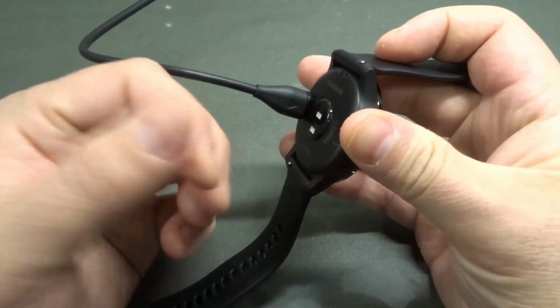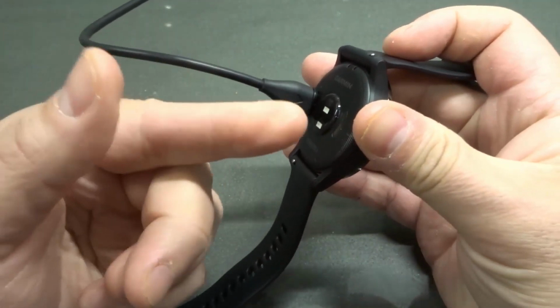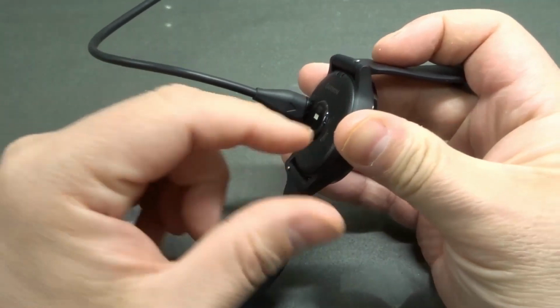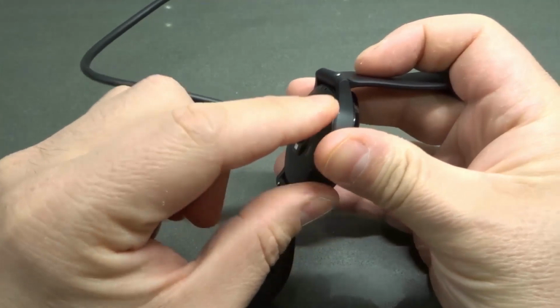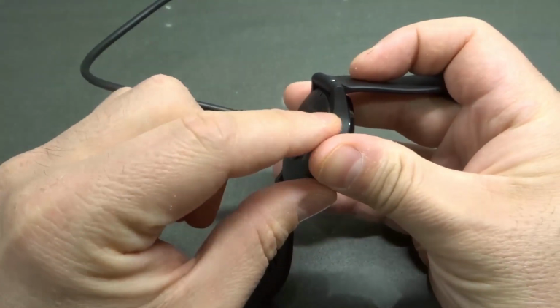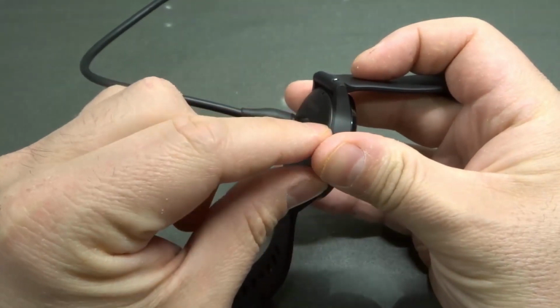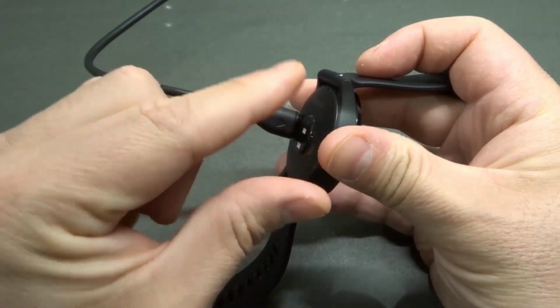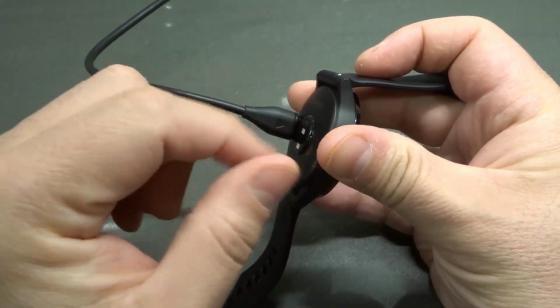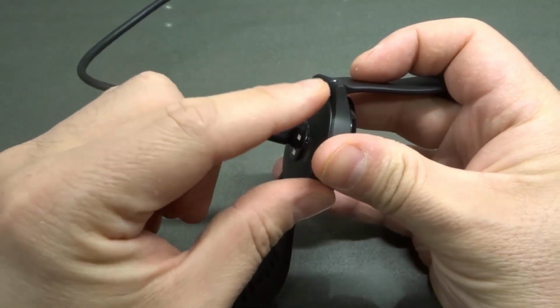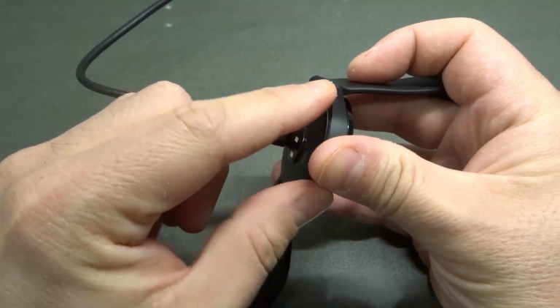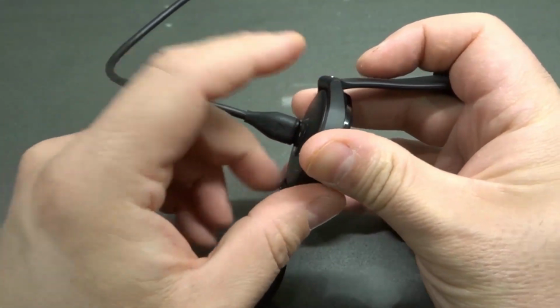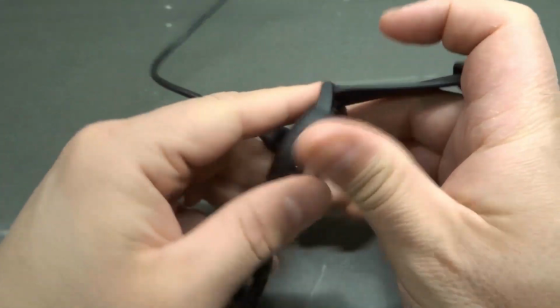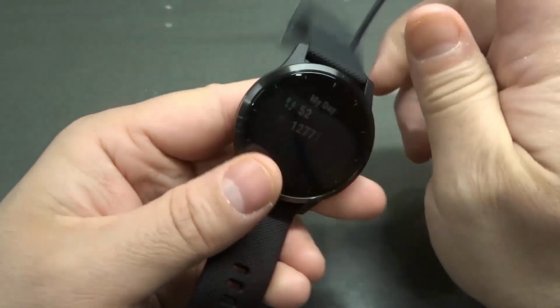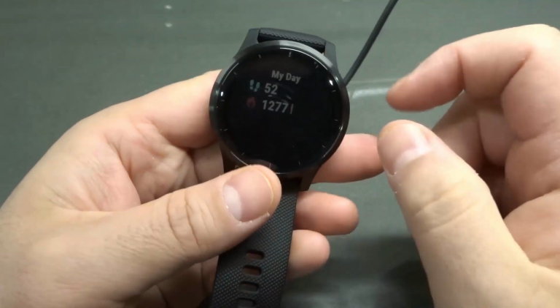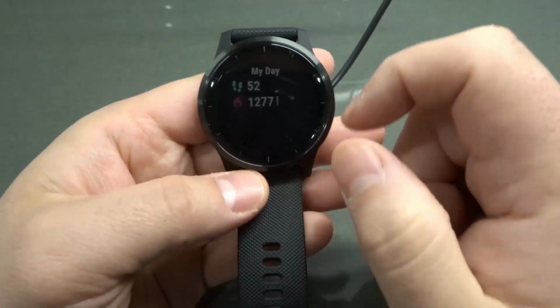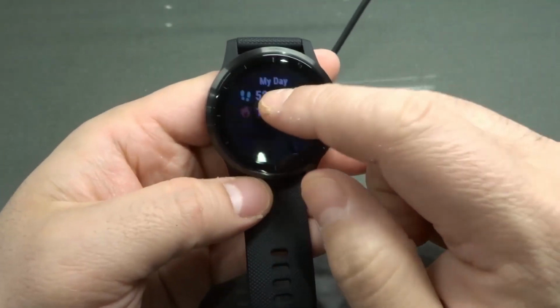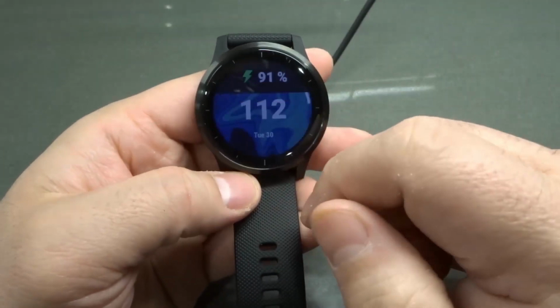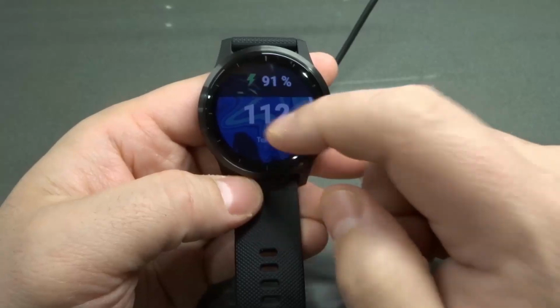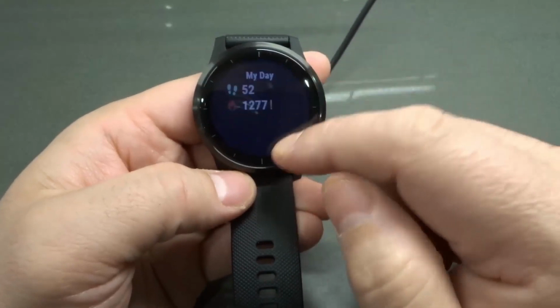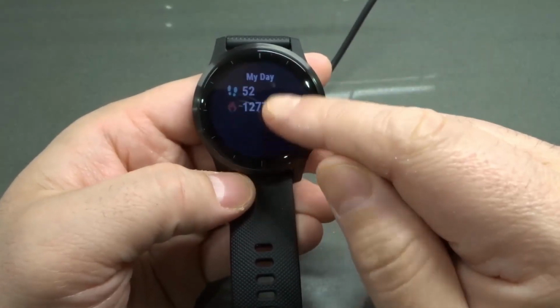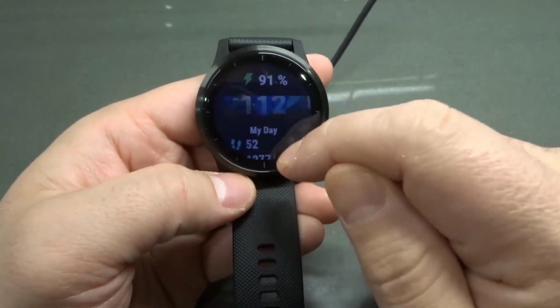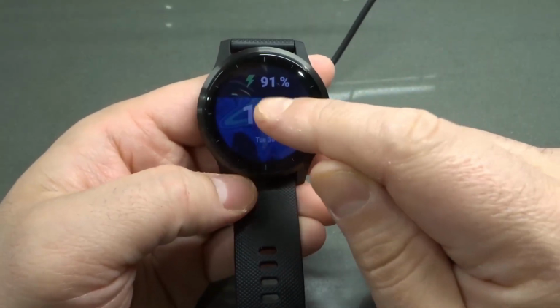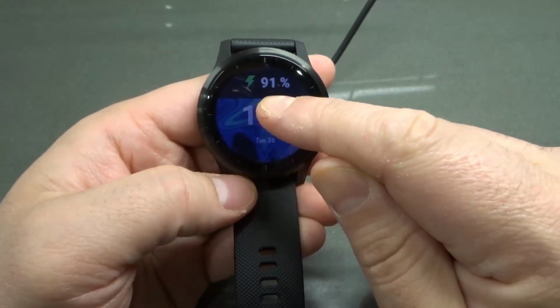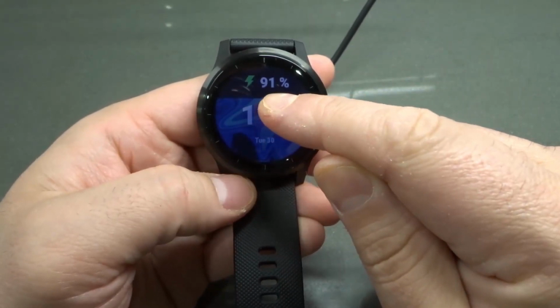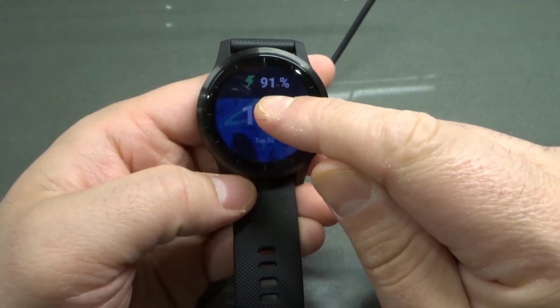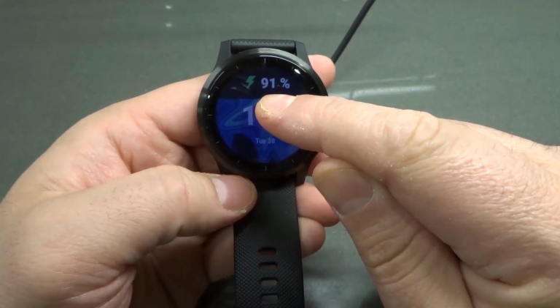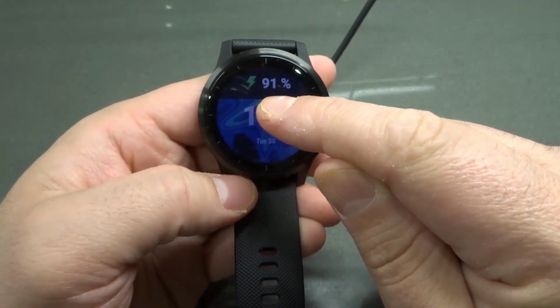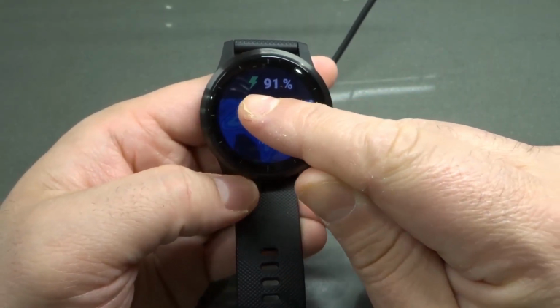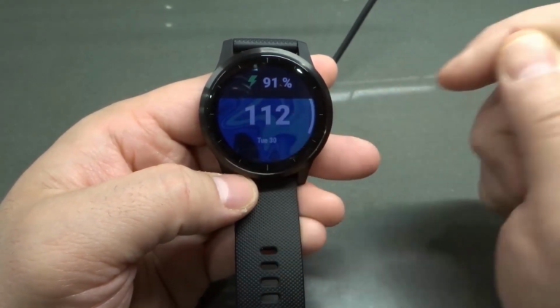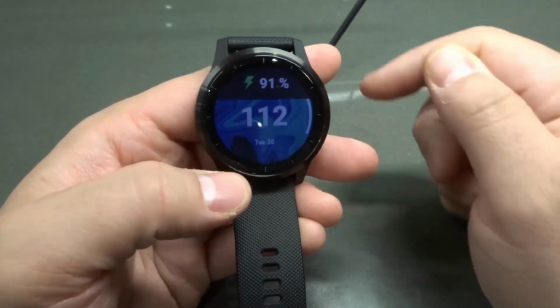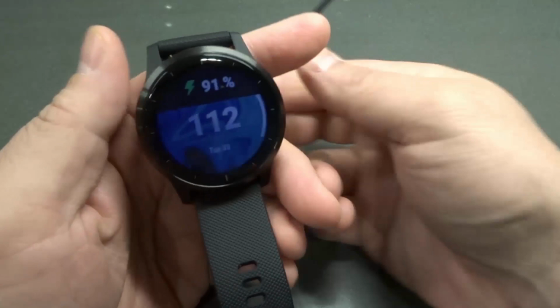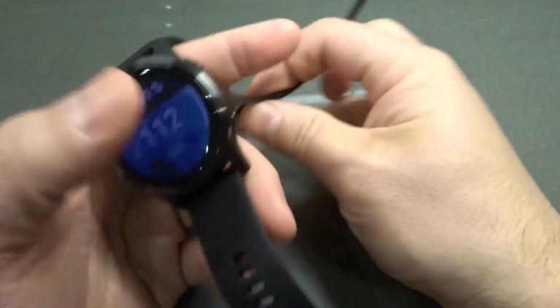When you plug it in, you feel just a little haptic feedback, a small little vibration. And as you see, it's charging — we're at 91% charged and it's charging right now.